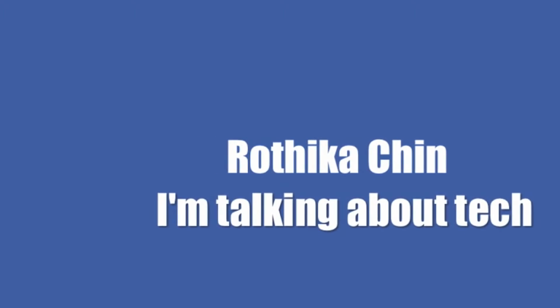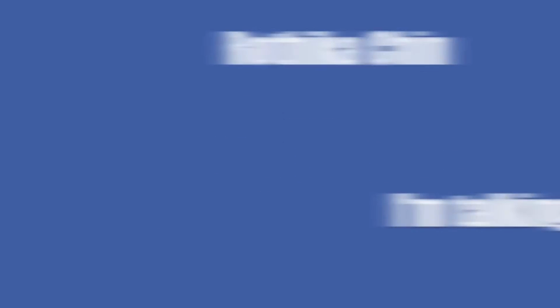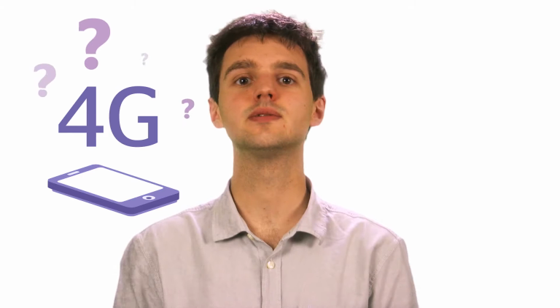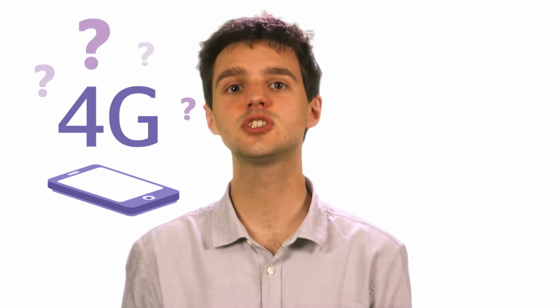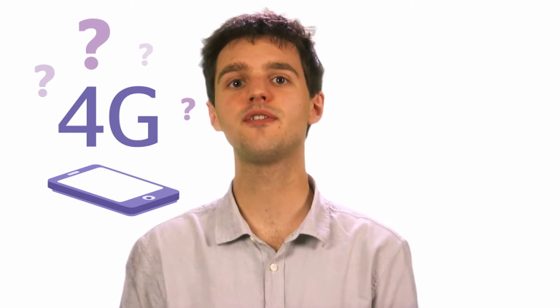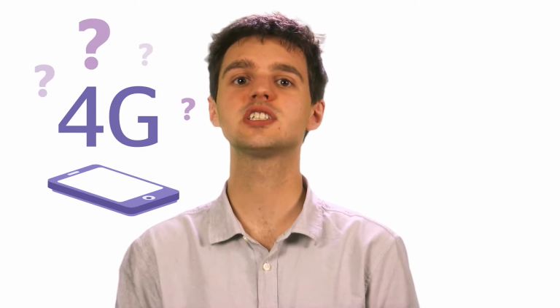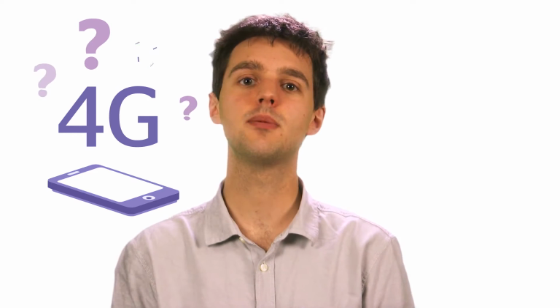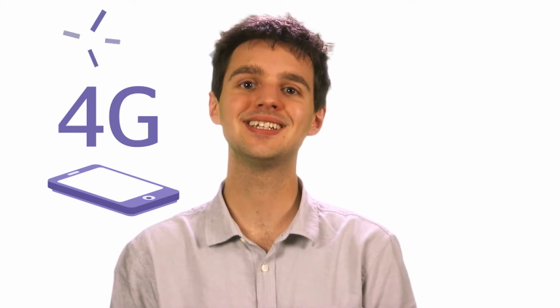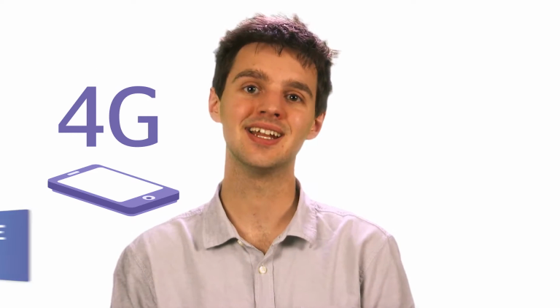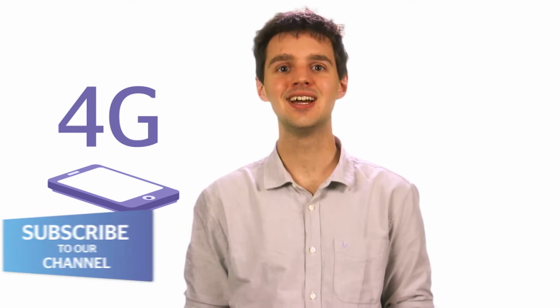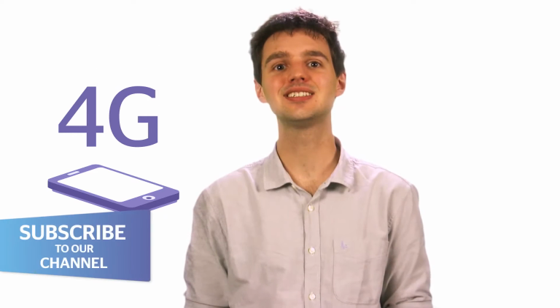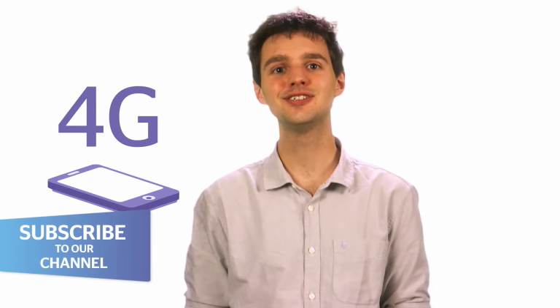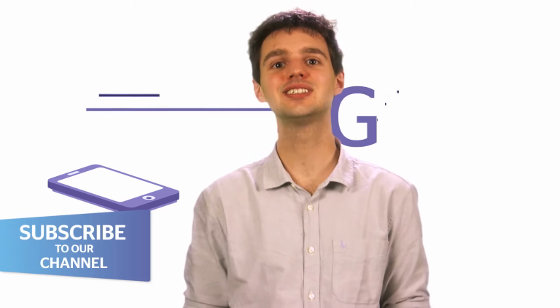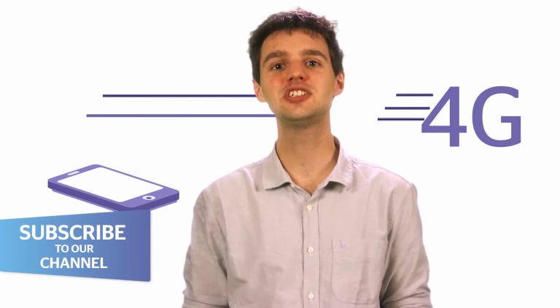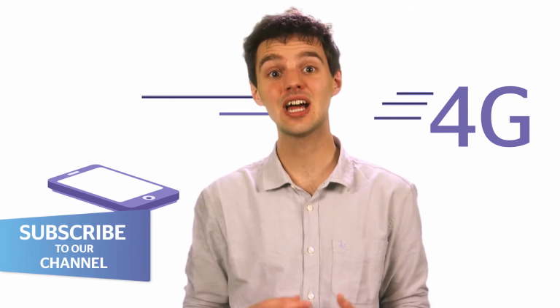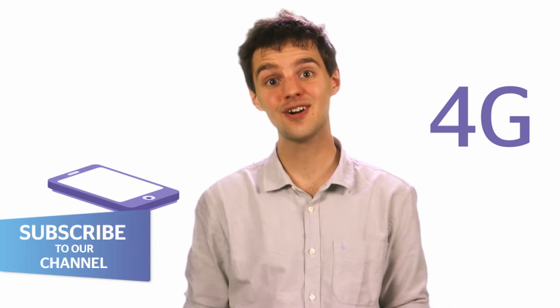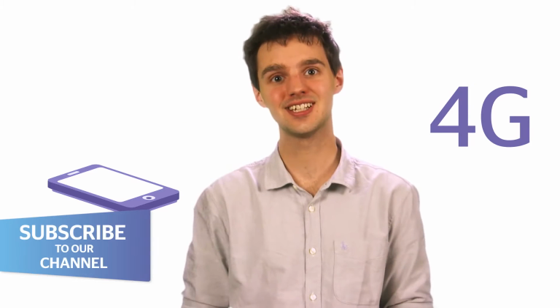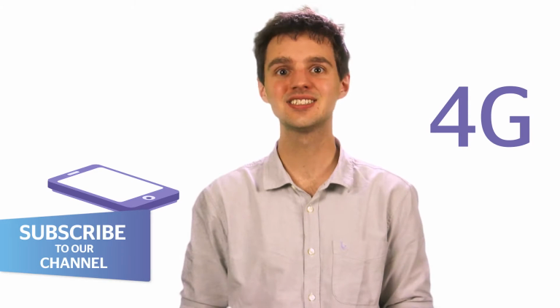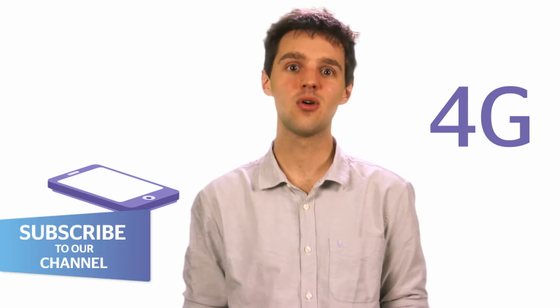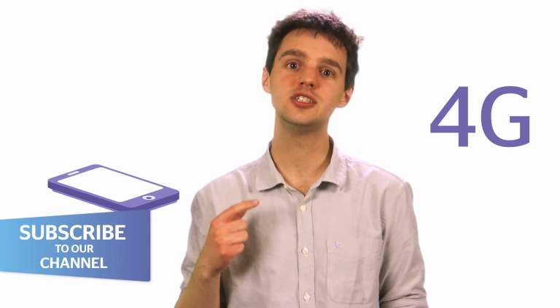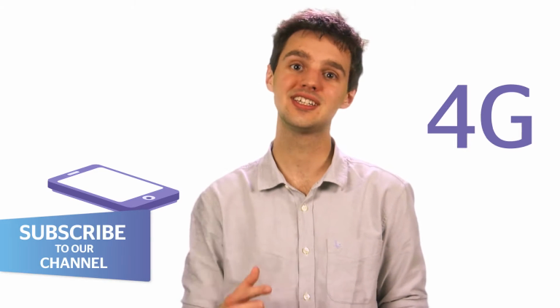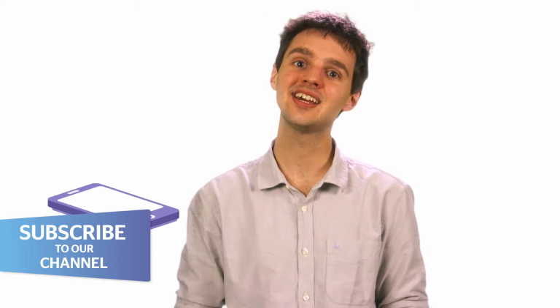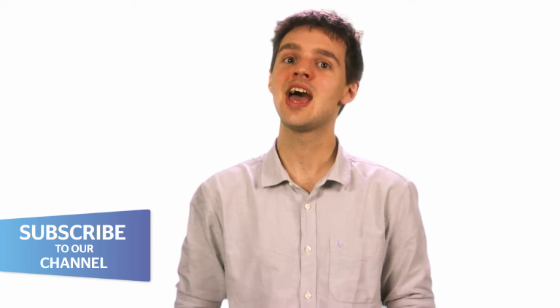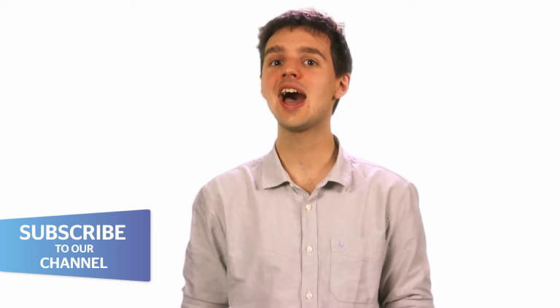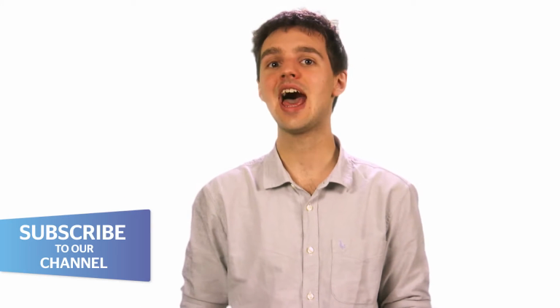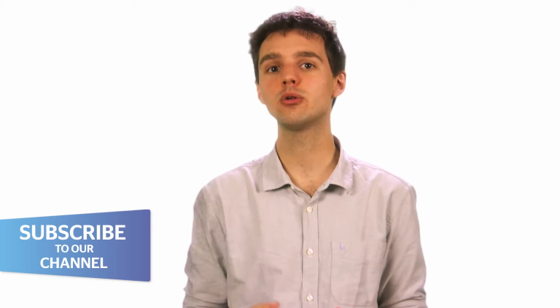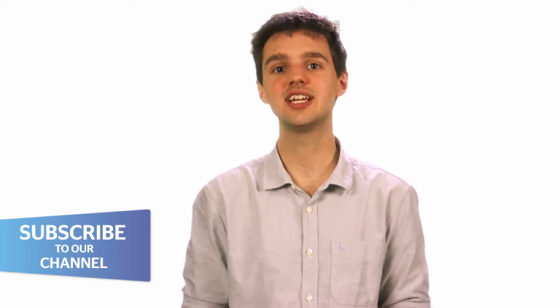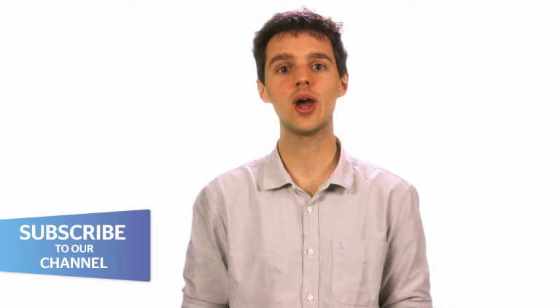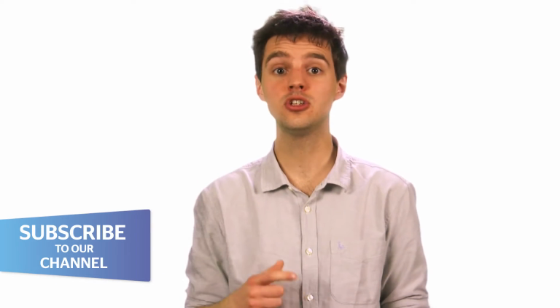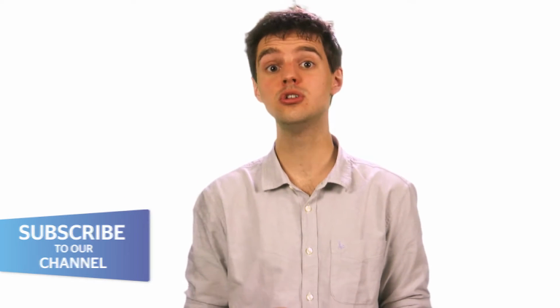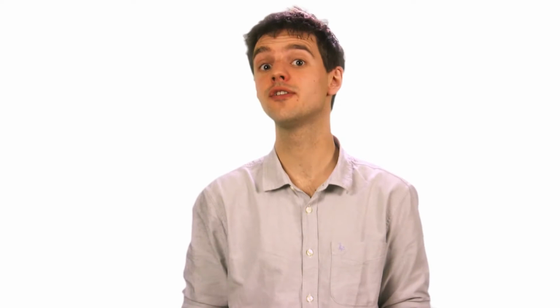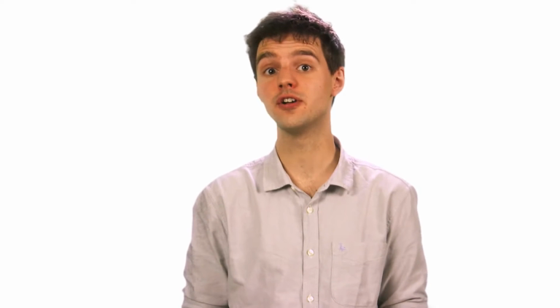This is the standard of super-fast mobile internet. Stay tuned to see just how fast it is, why you should get it, and how it will change the way you use your phone.